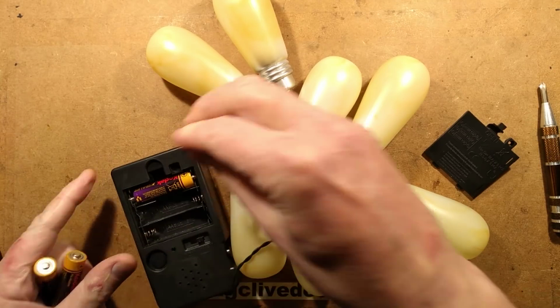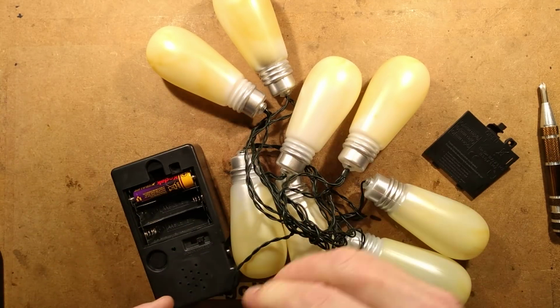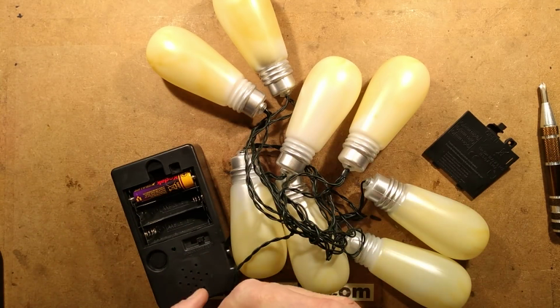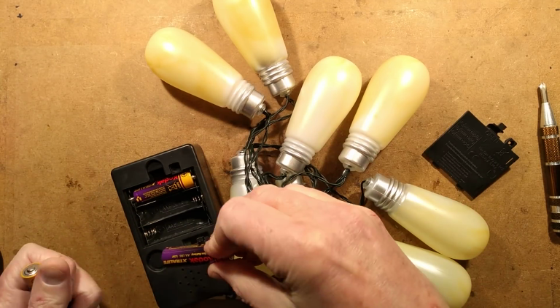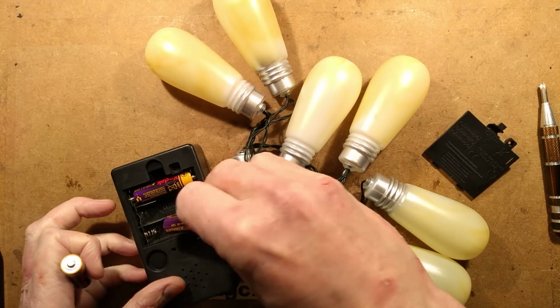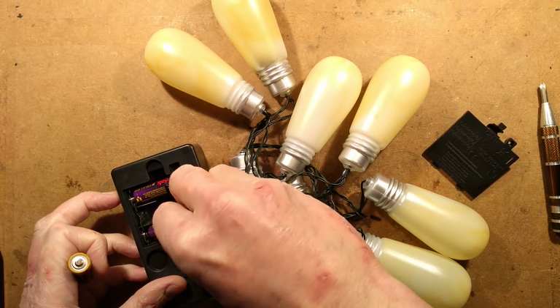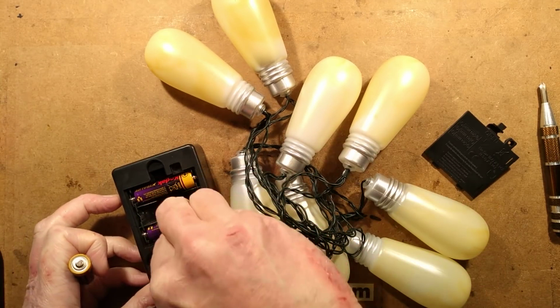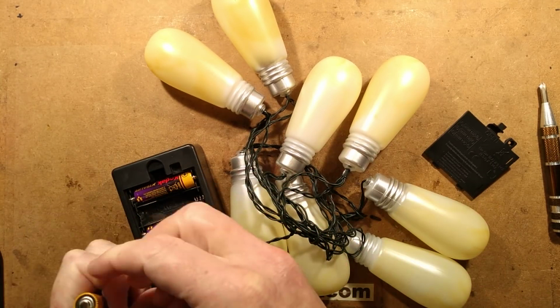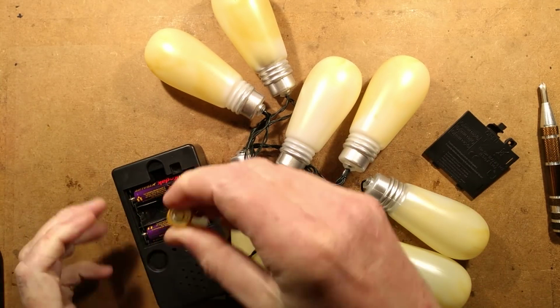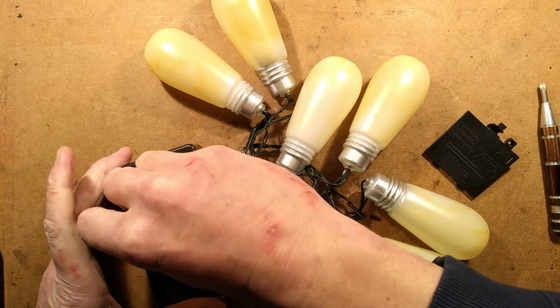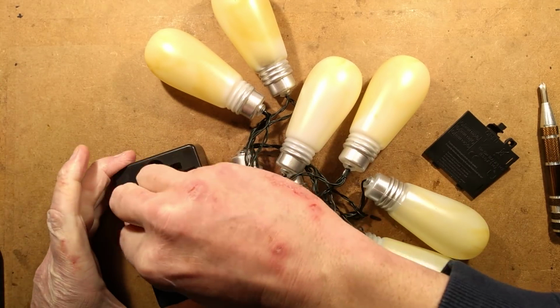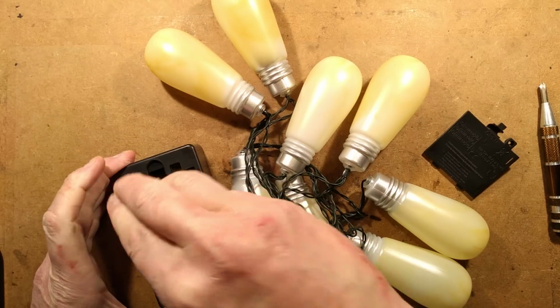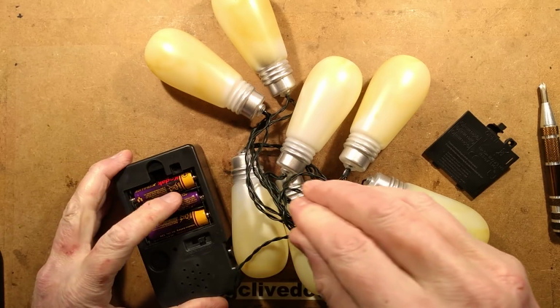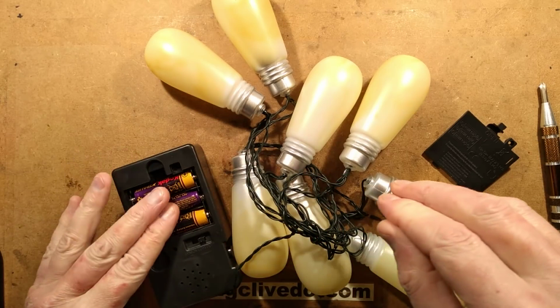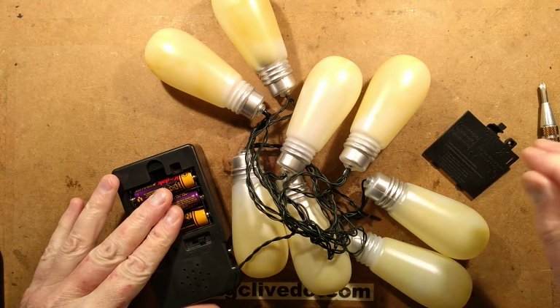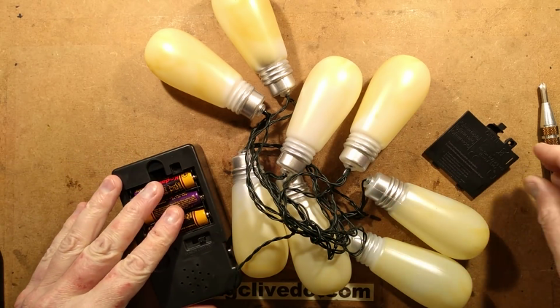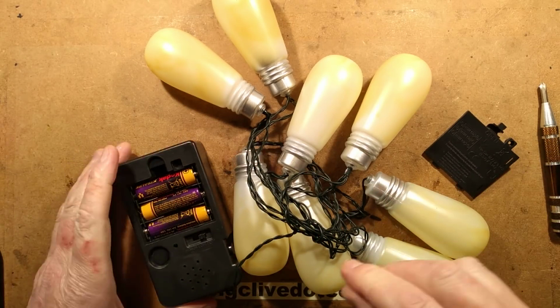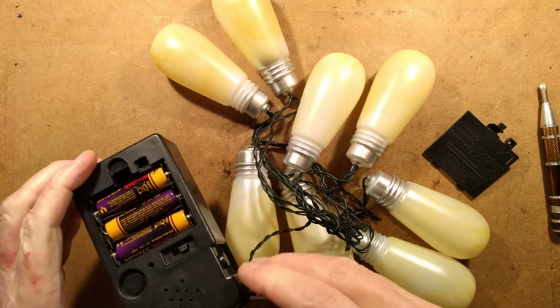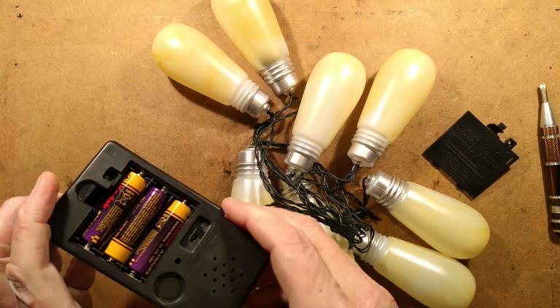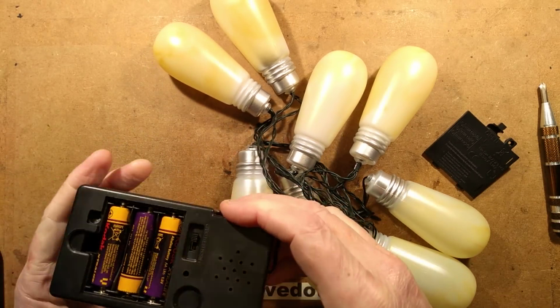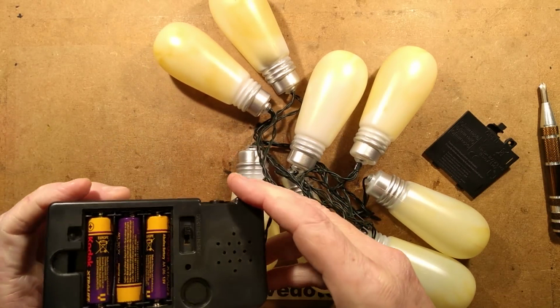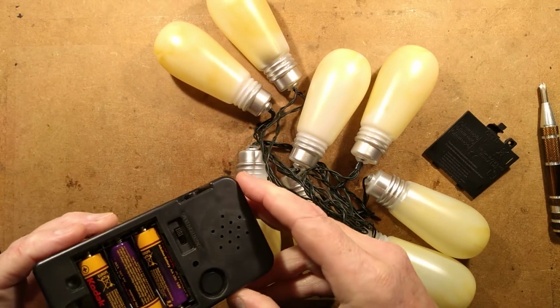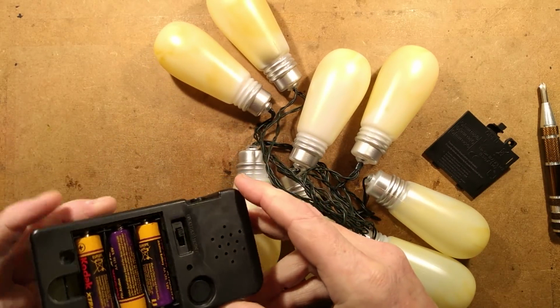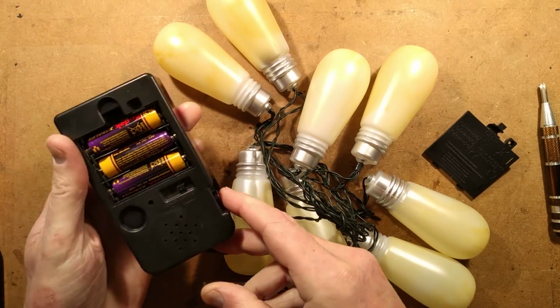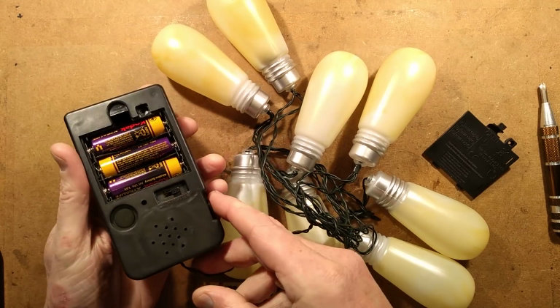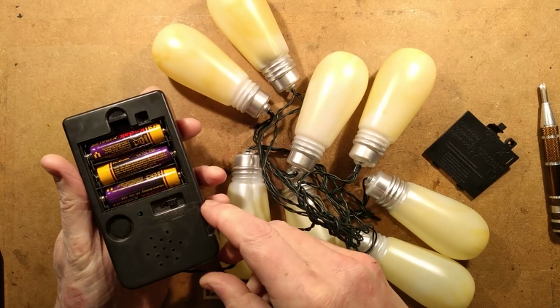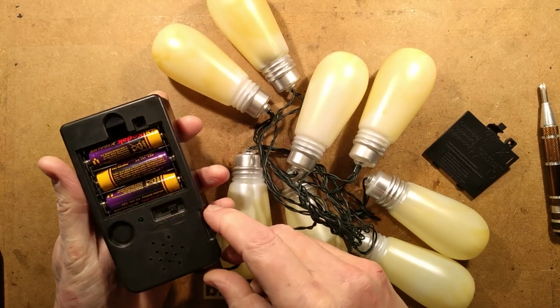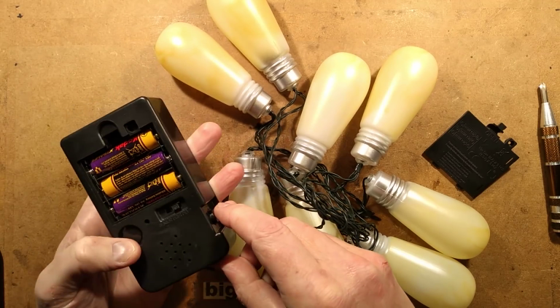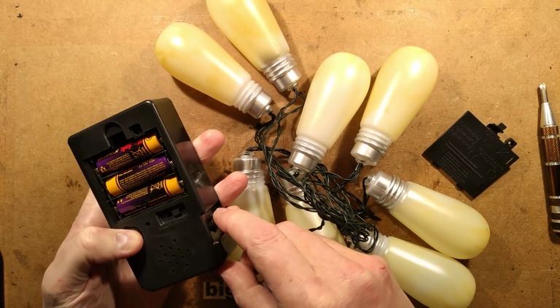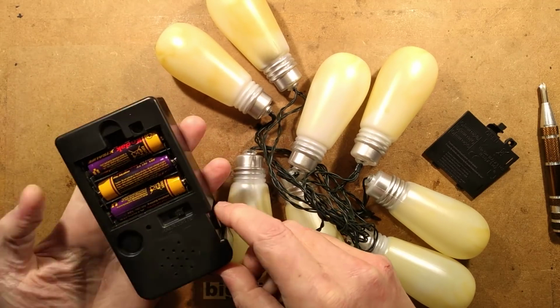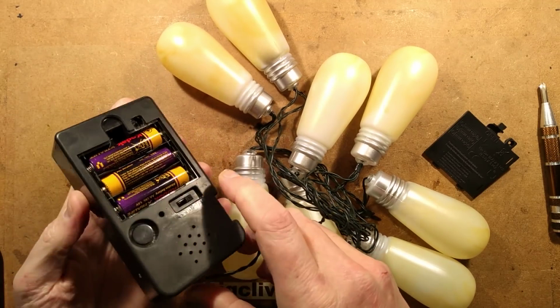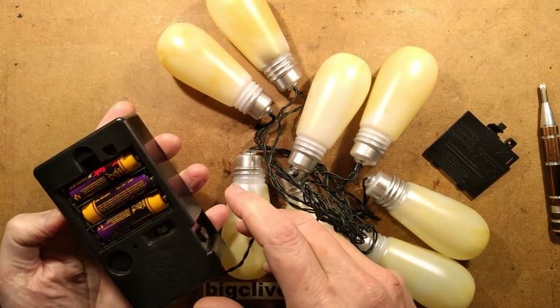Is this going to burst into life as soon as I put these in? So what we've got here, we've got three positions in the switch - it's got demo. Is that the button or is it...